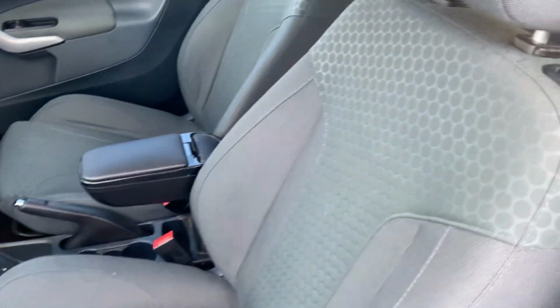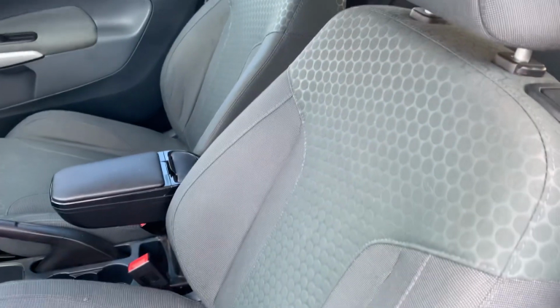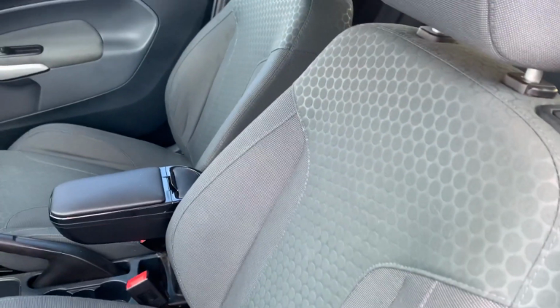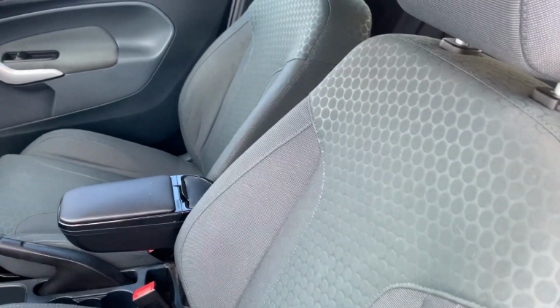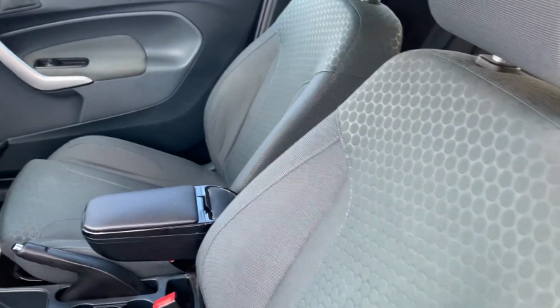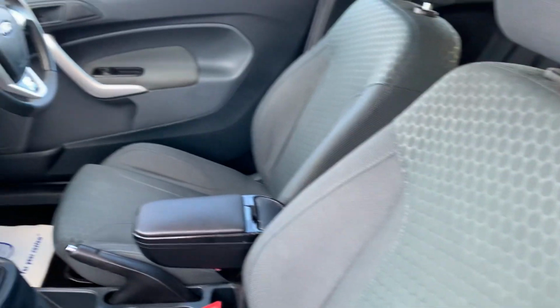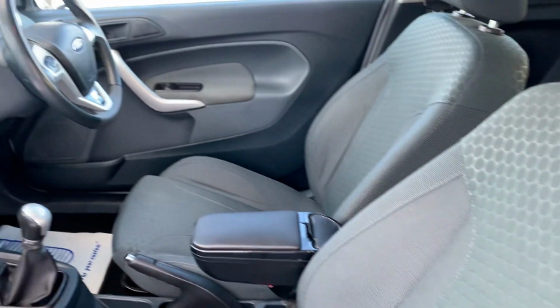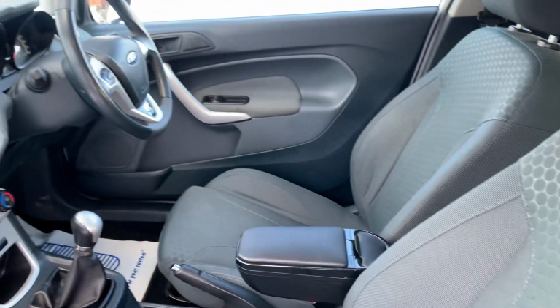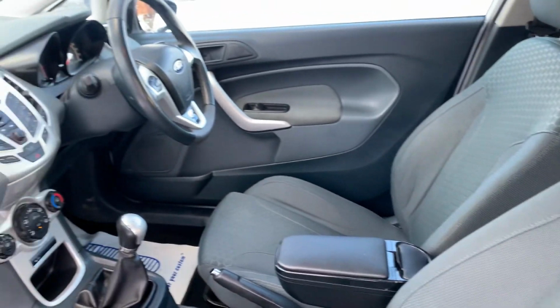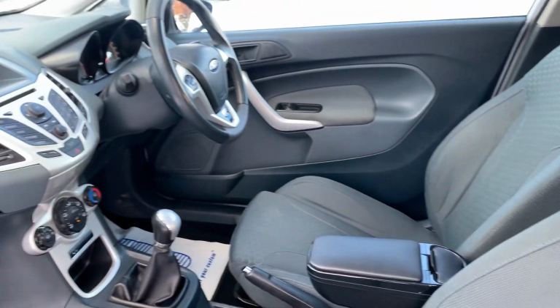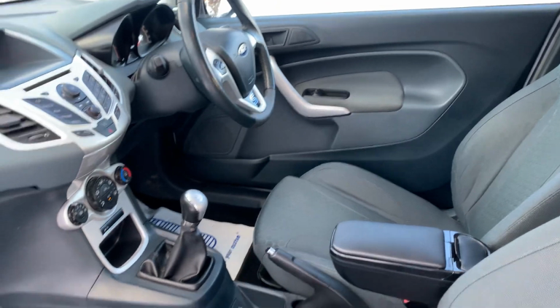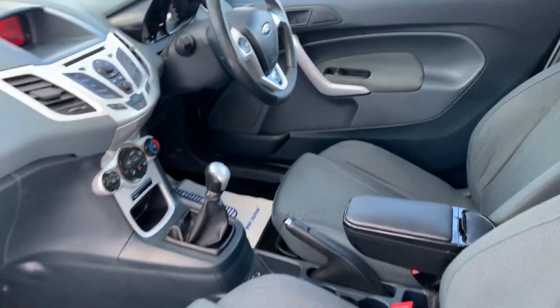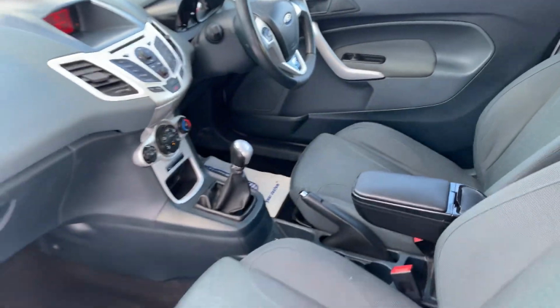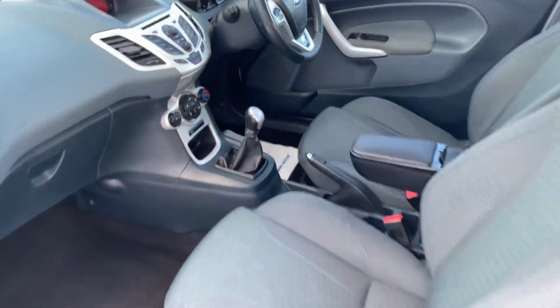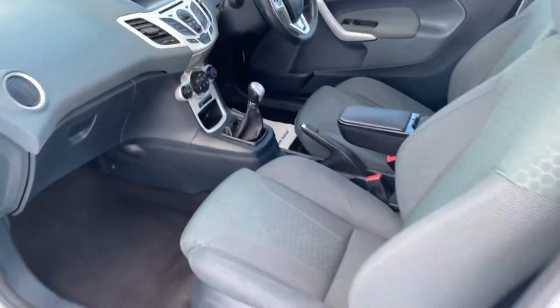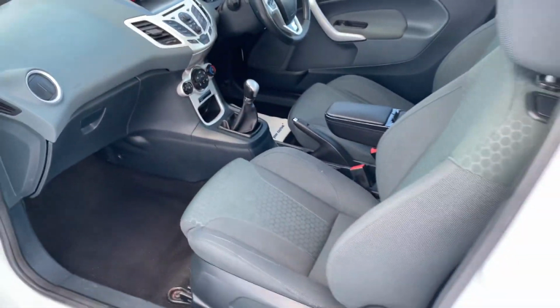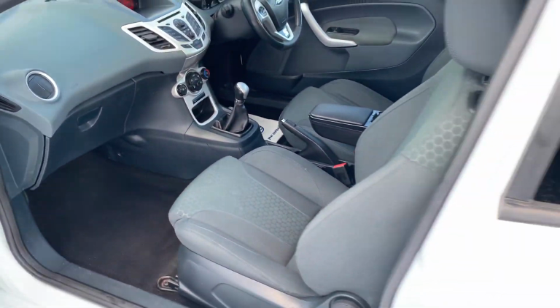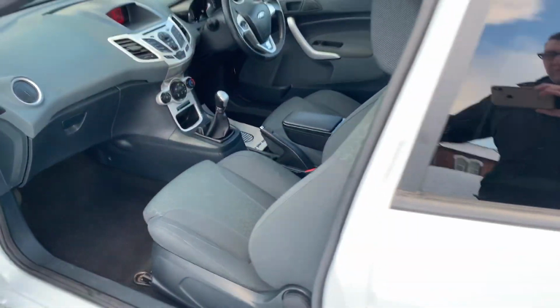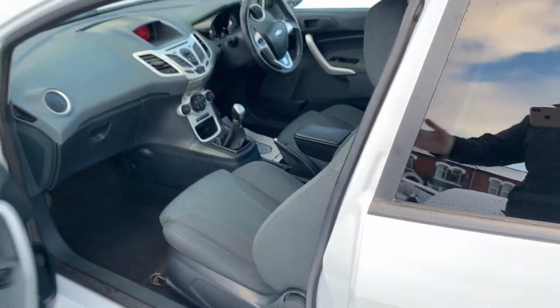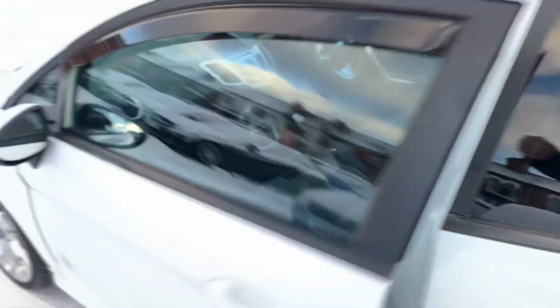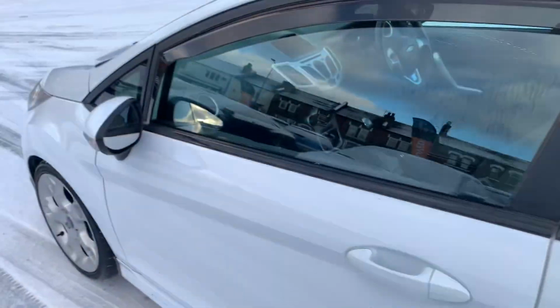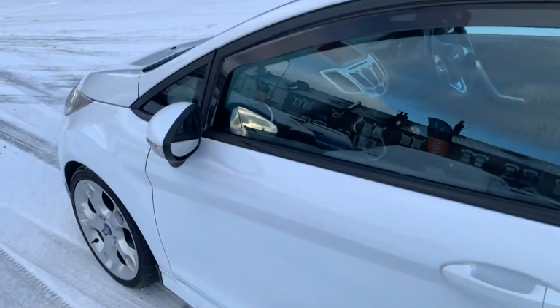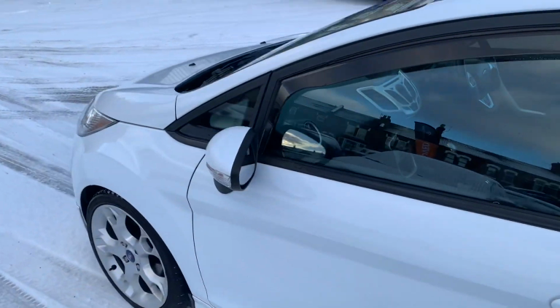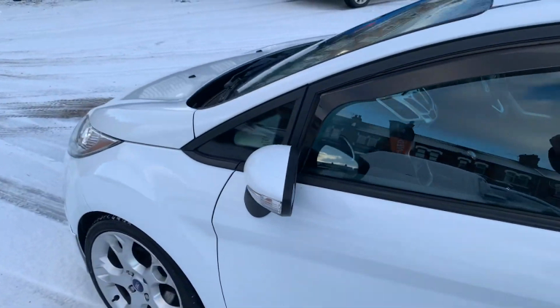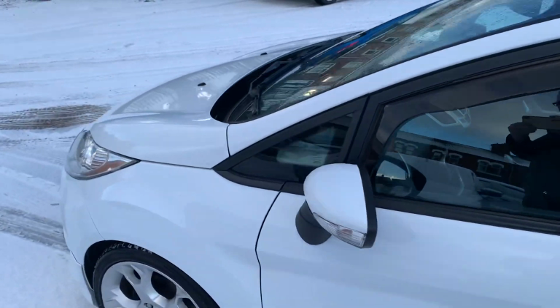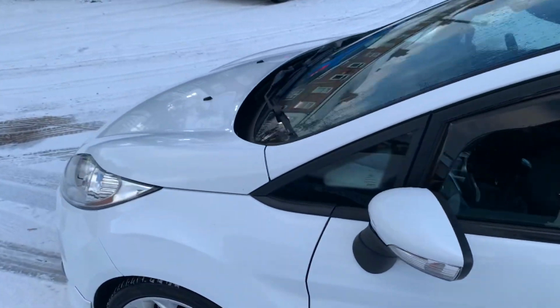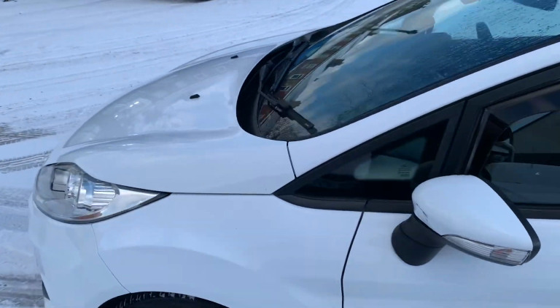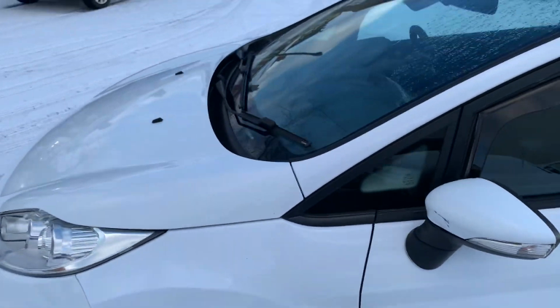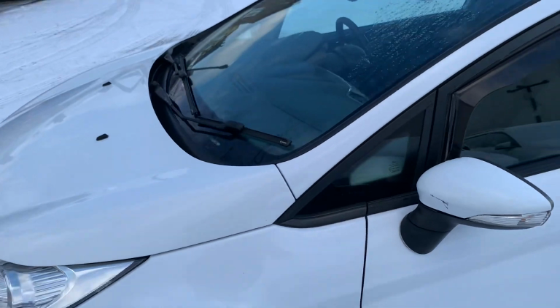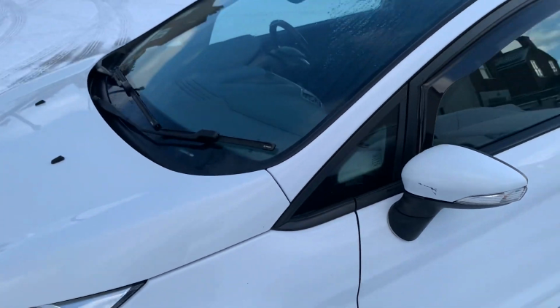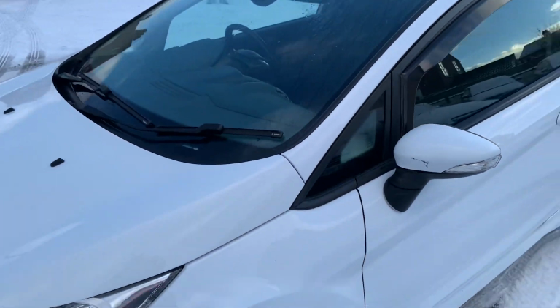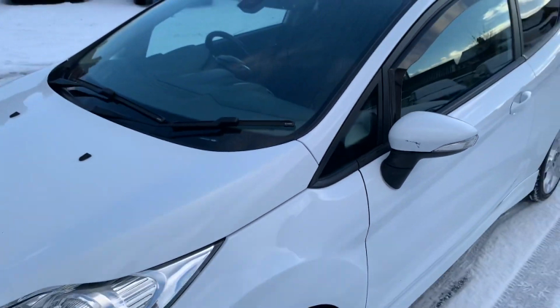It's got auto lights, got the armrest in the middle there, air conditioning, and it's got the quick clear heated windscreen, which is handy on days like today.